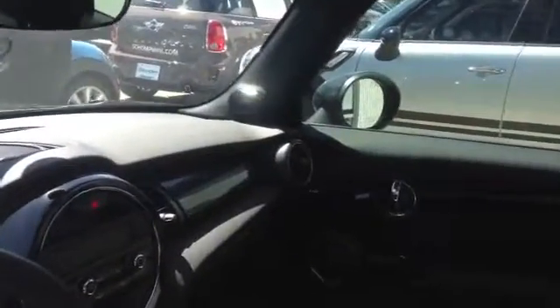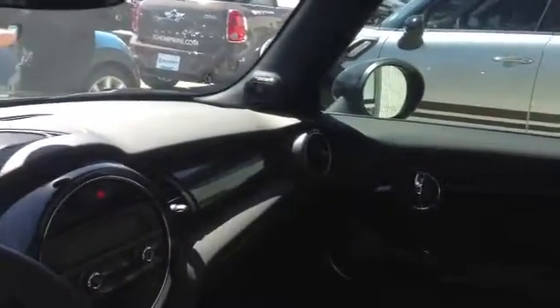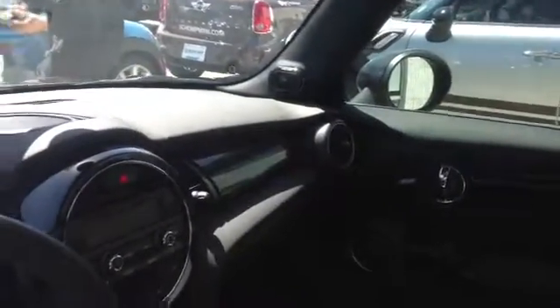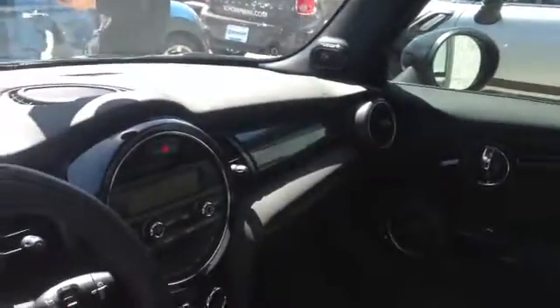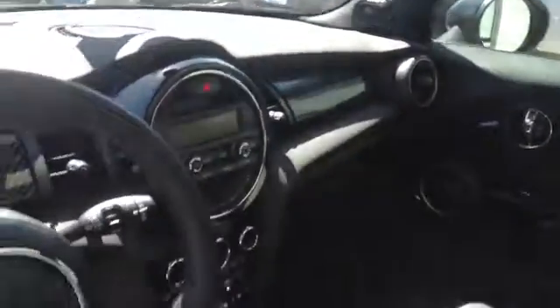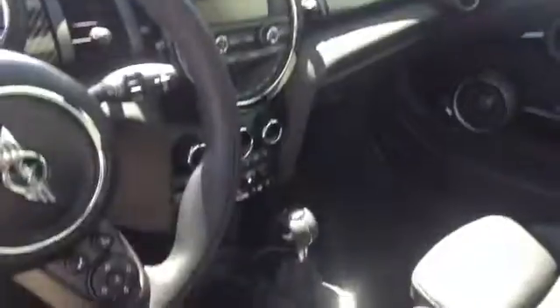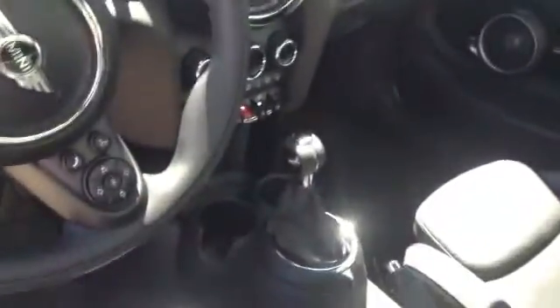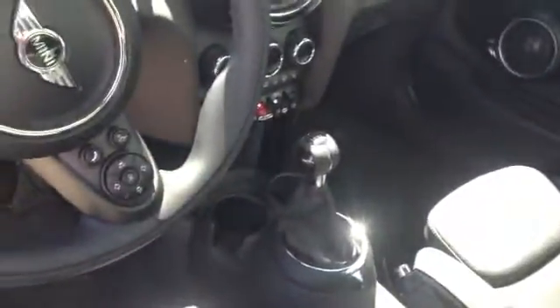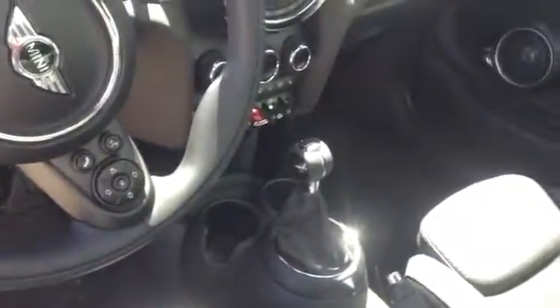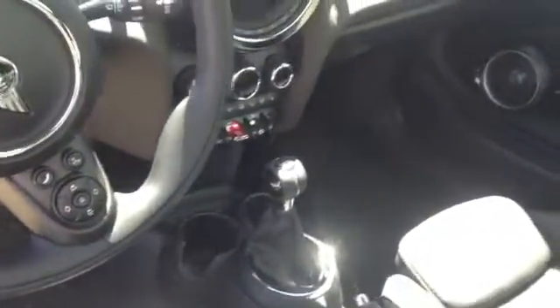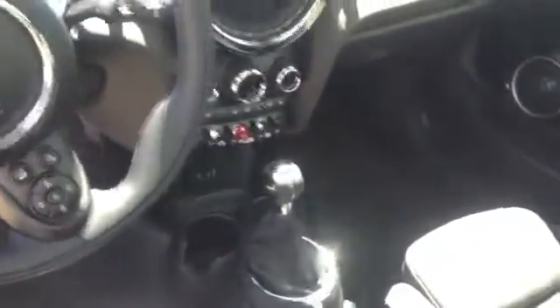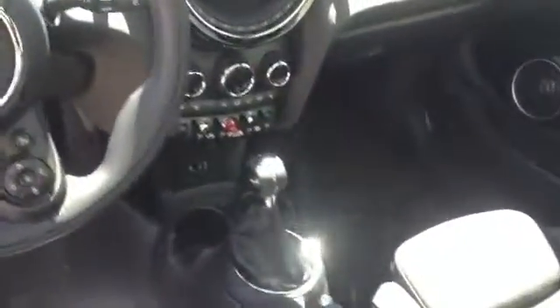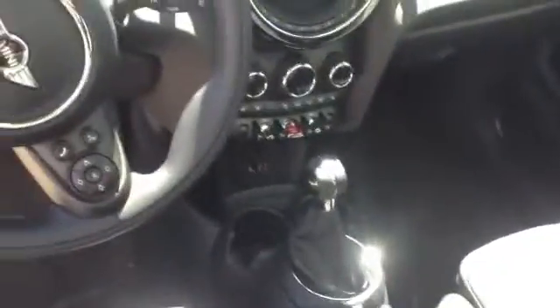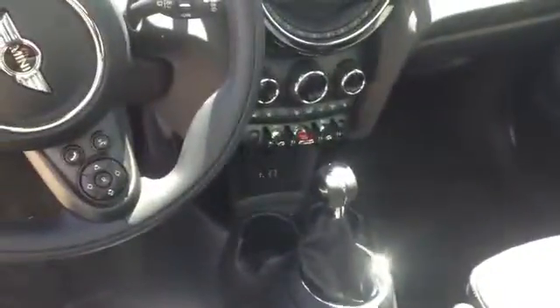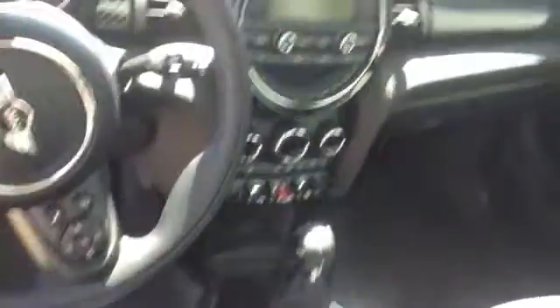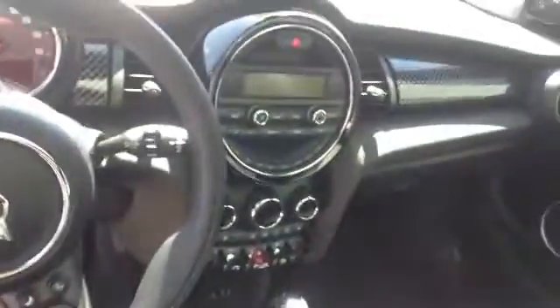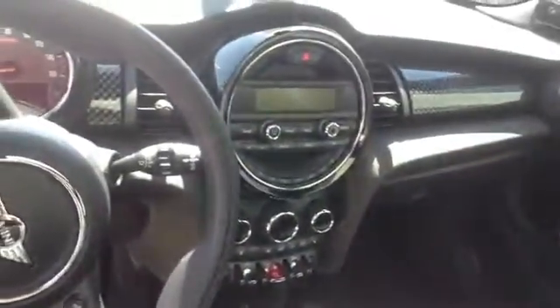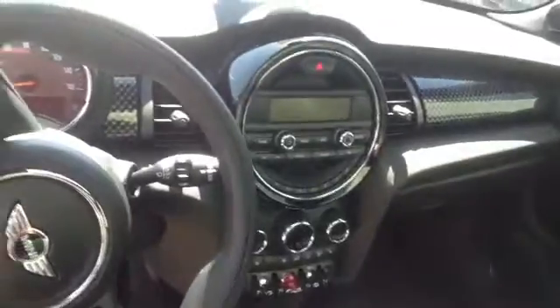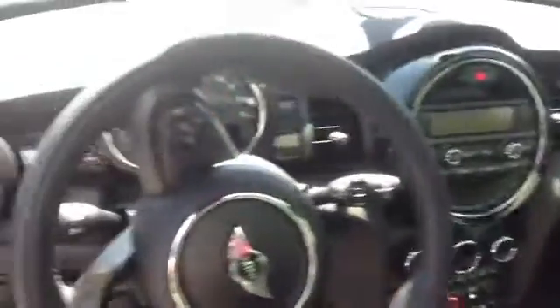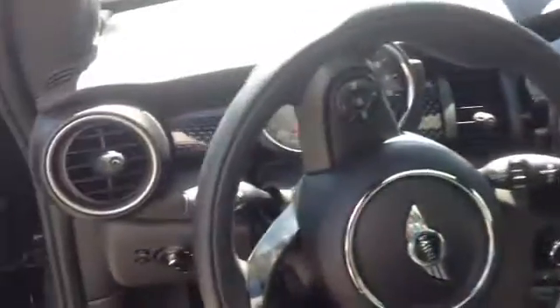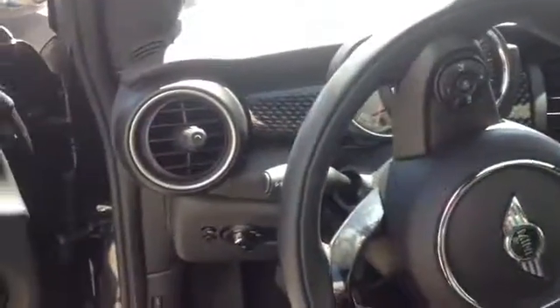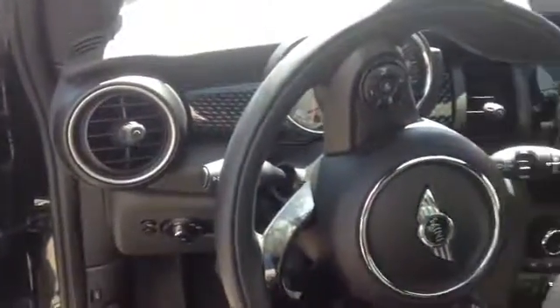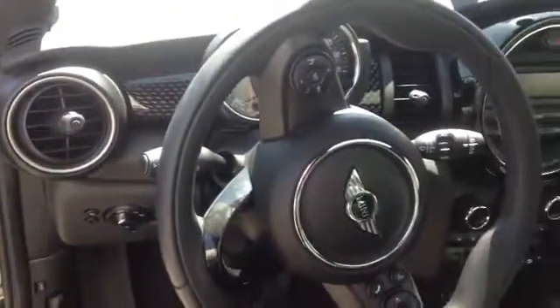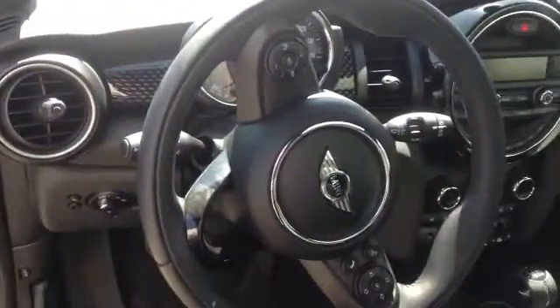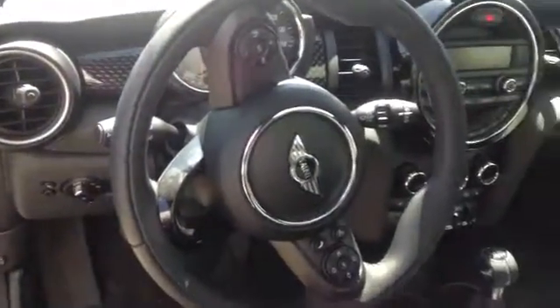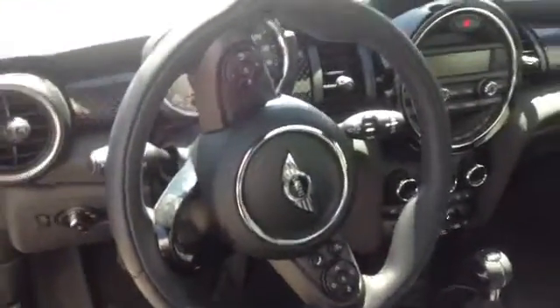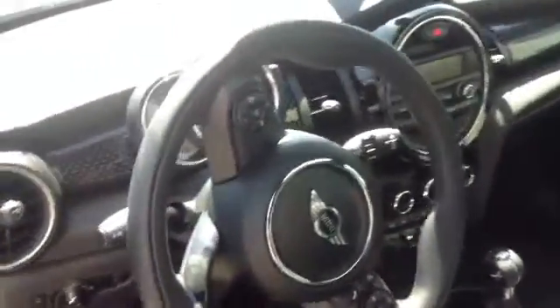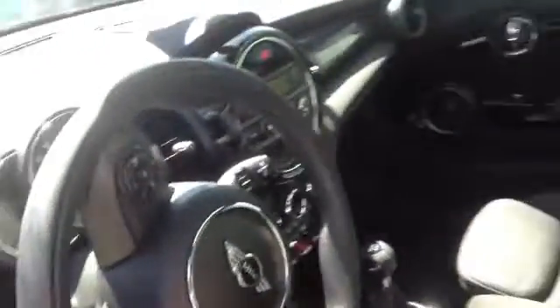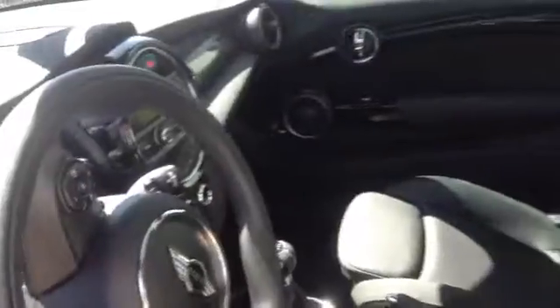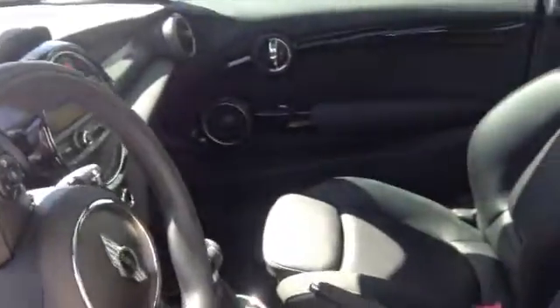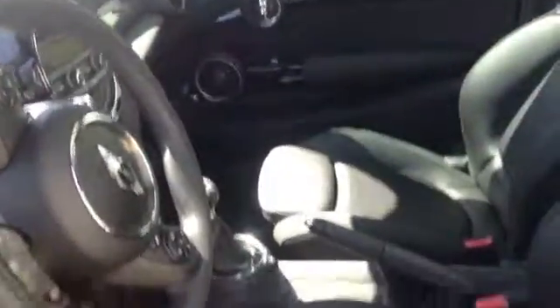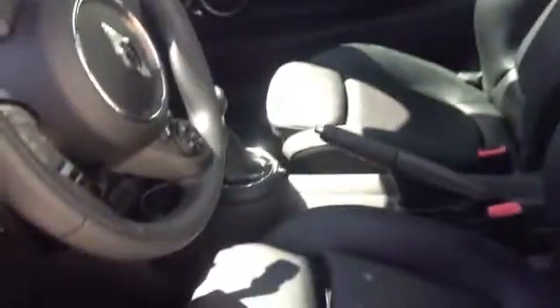This one has the Harman Kardon stereo system, 6-speed manual, auto climate control with dual climate zones, a sport steering wheel, and leatherette sport seats.